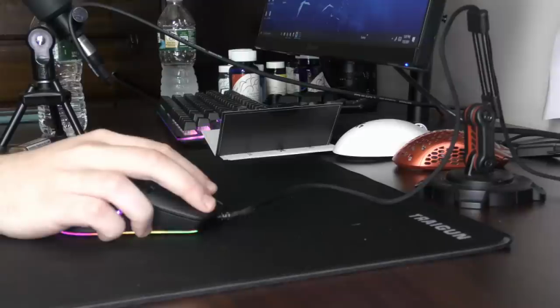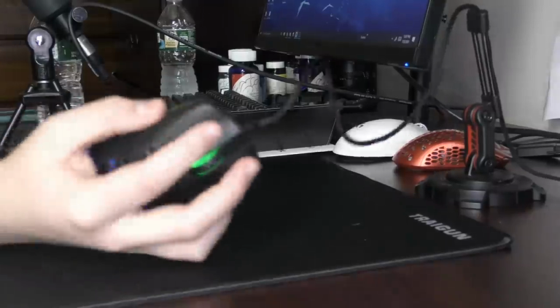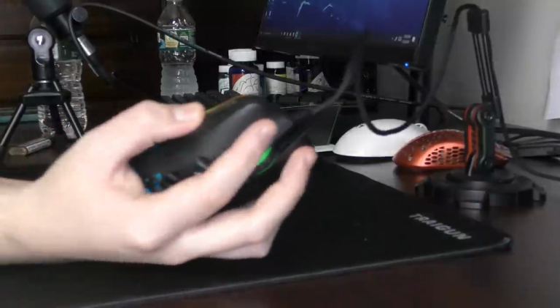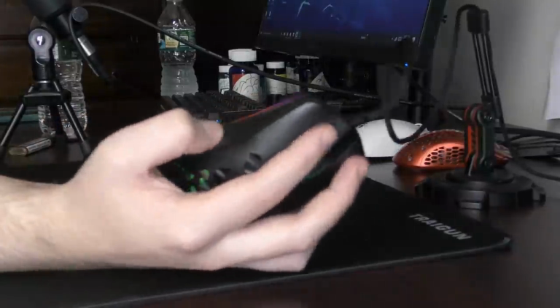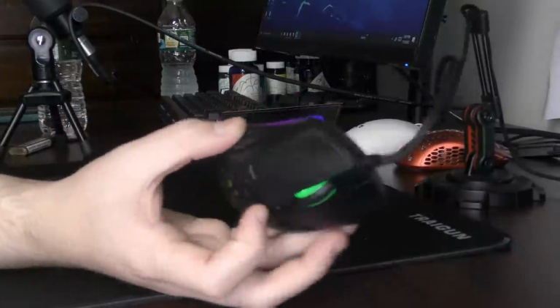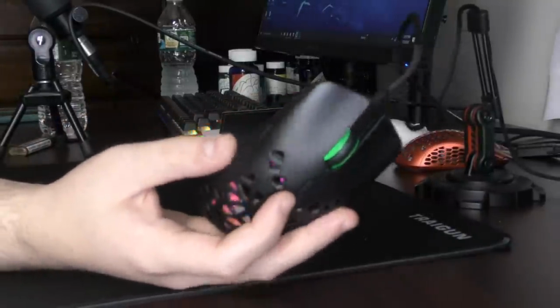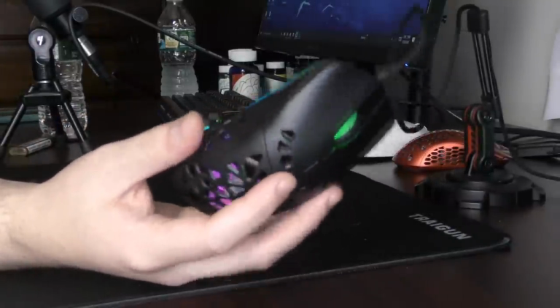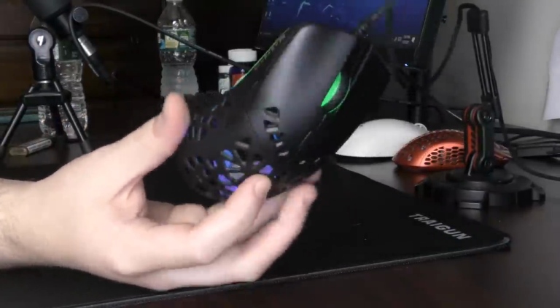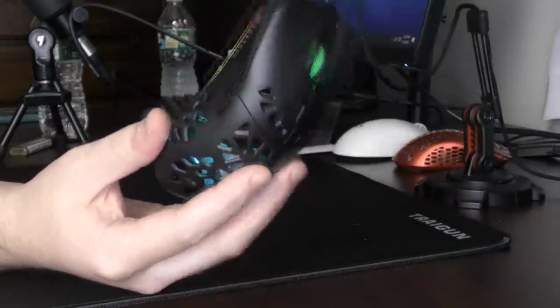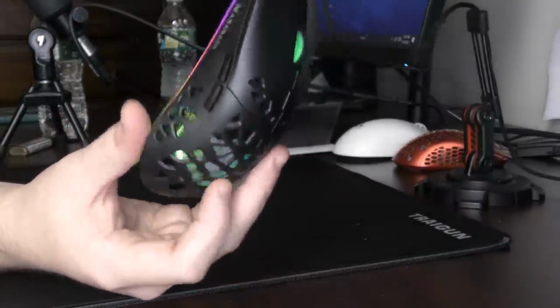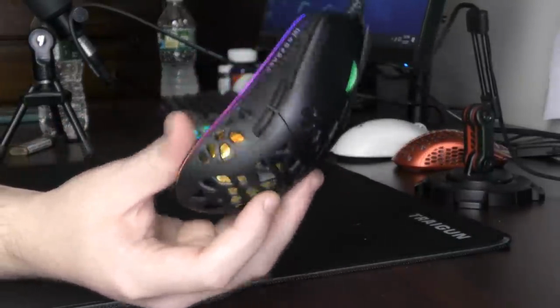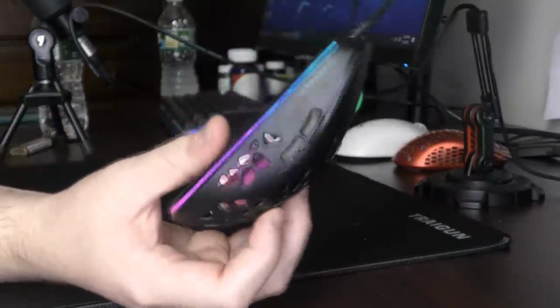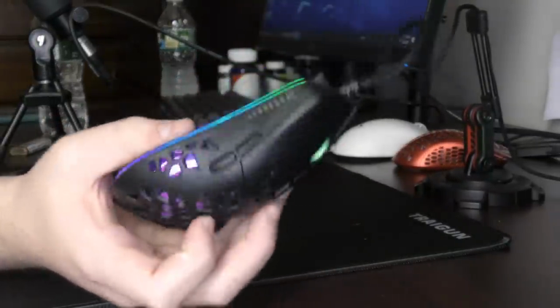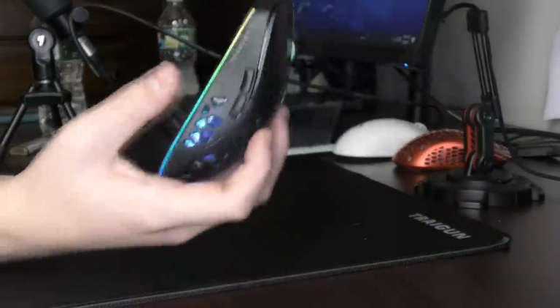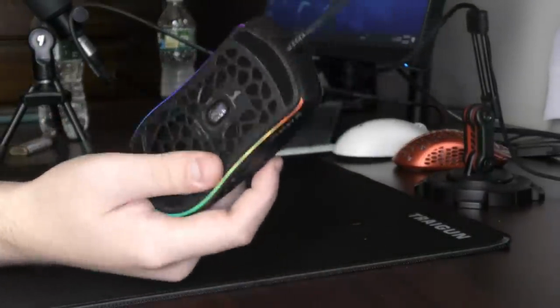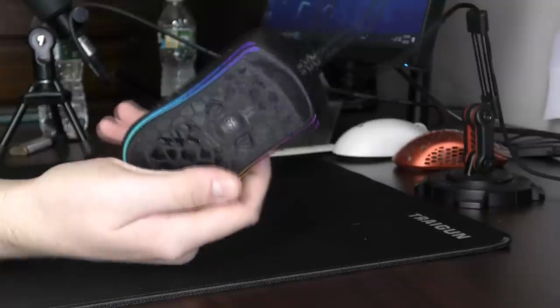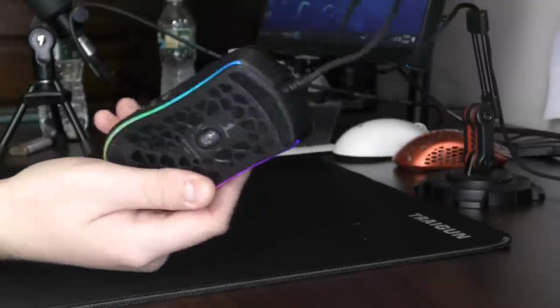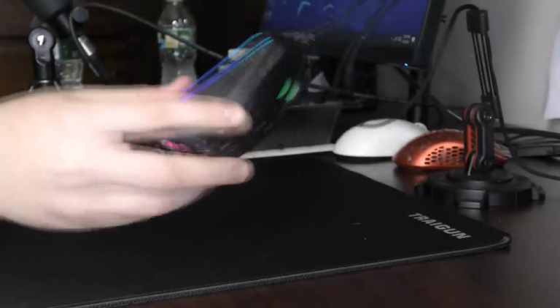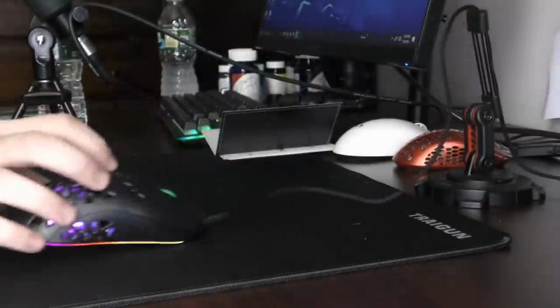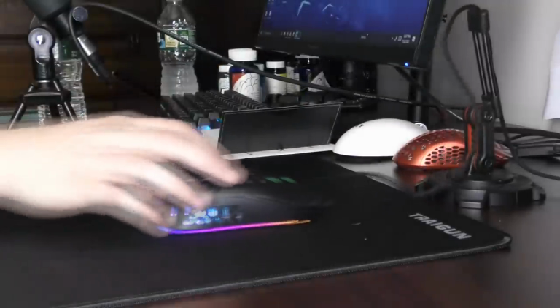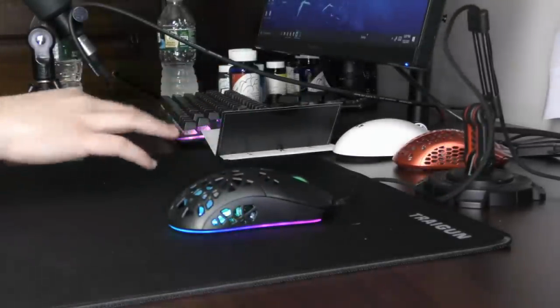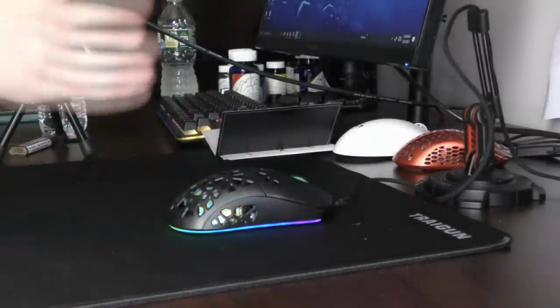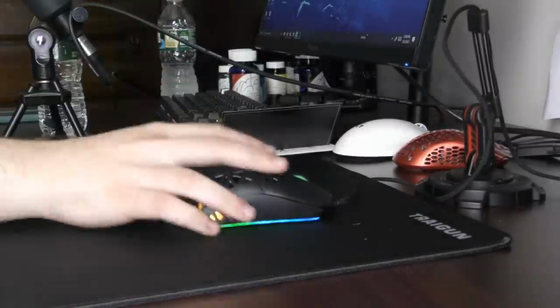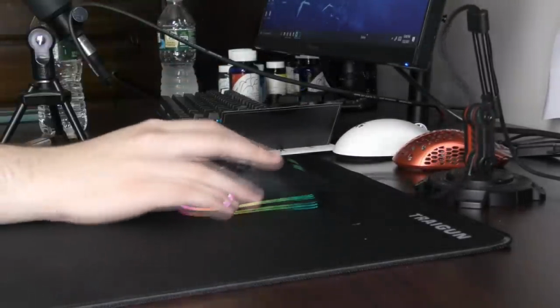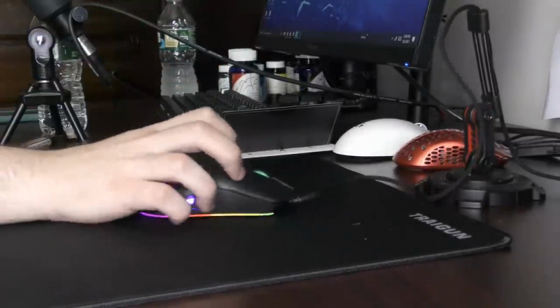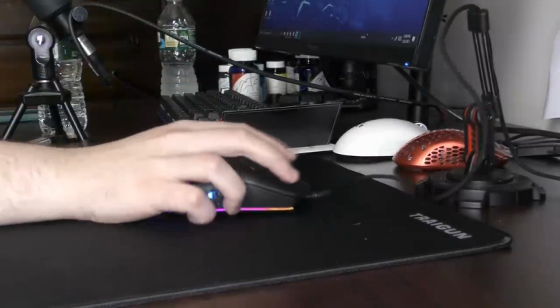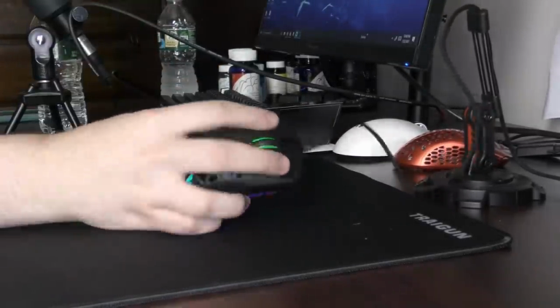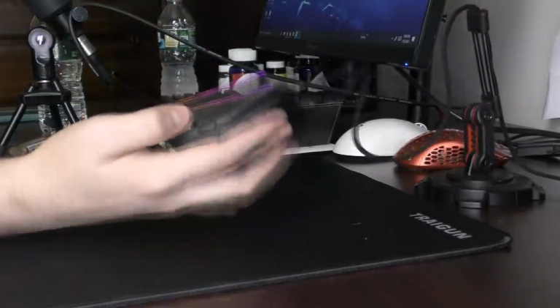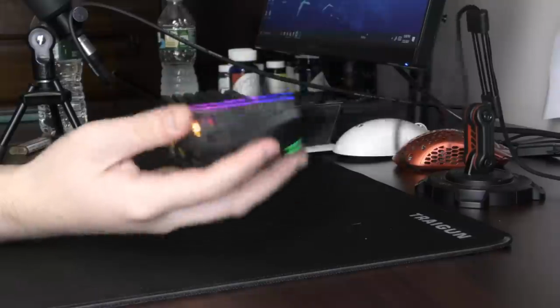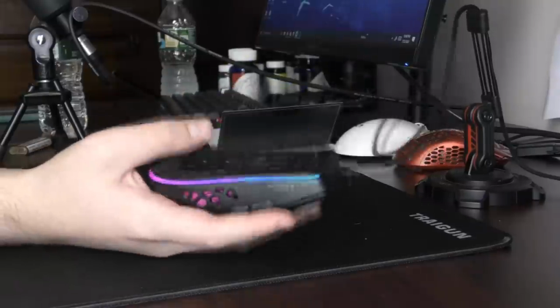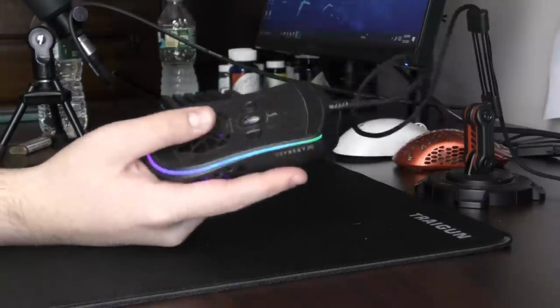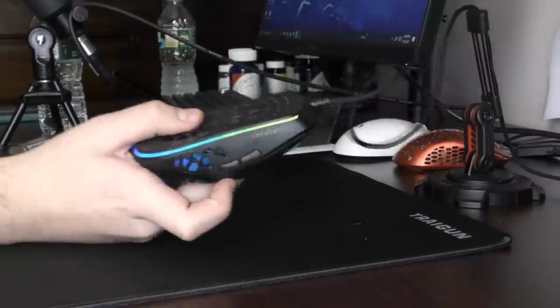I've actually been using this mouse for around three or four days now, and usually if a product is too gimmicky and garbage, I'll use it for 15 minutes and then just put it away, but this is really a usable mouse.